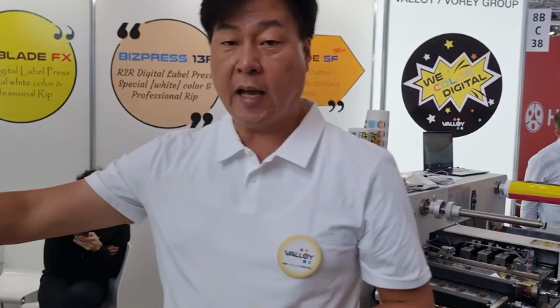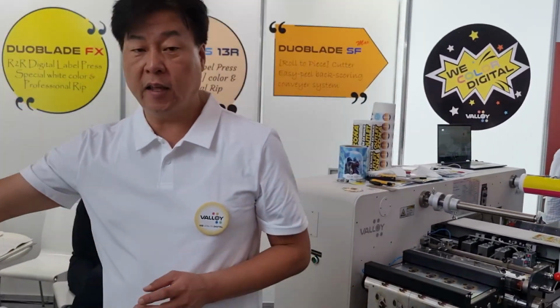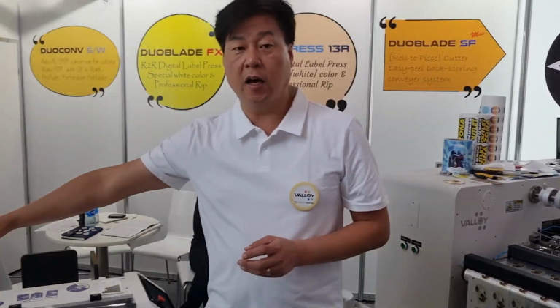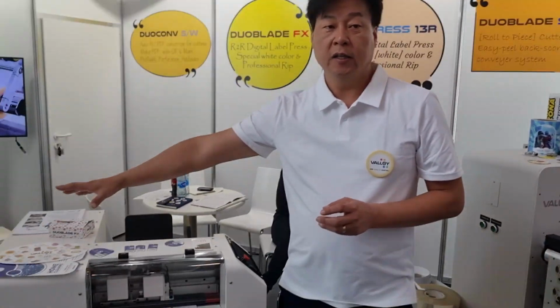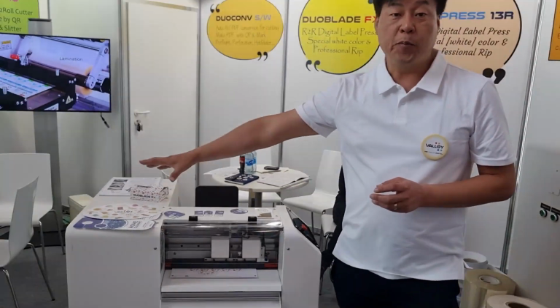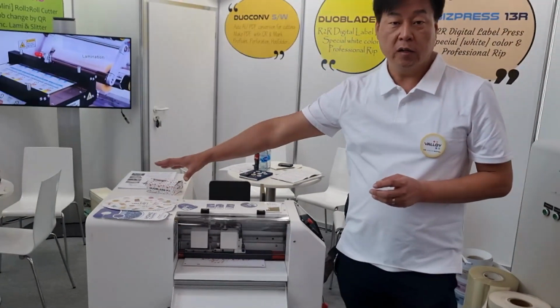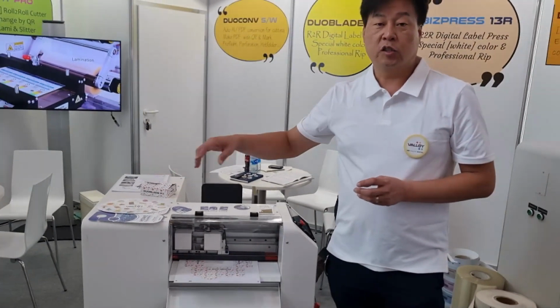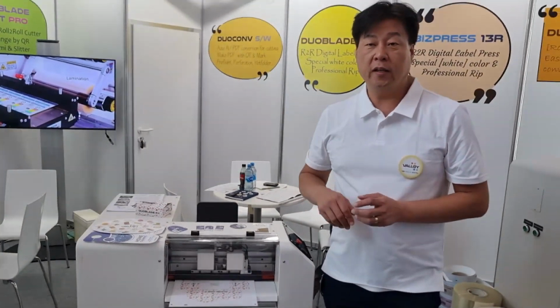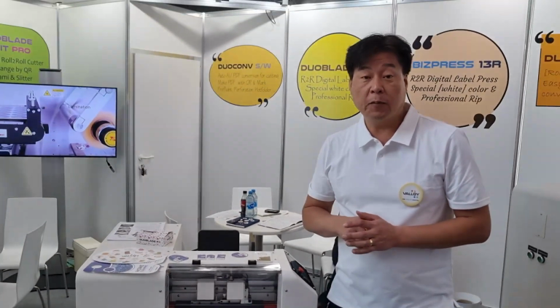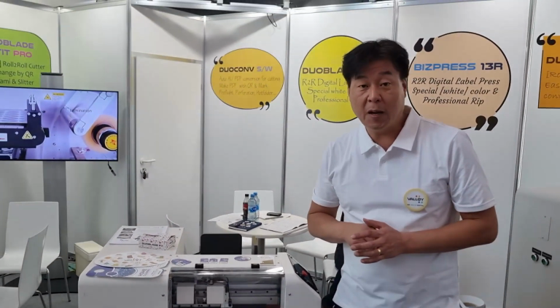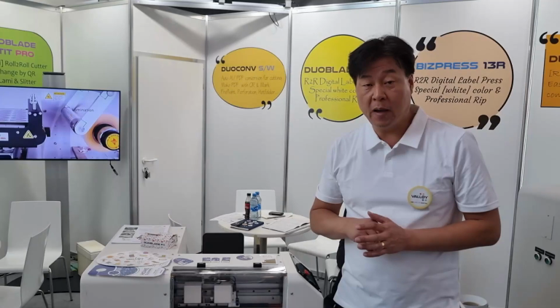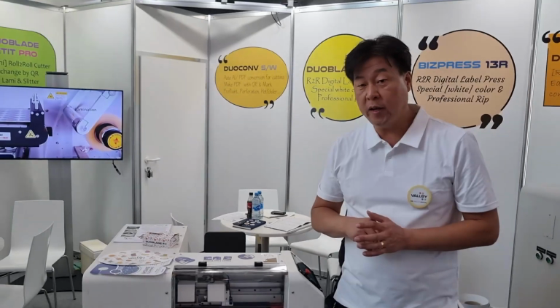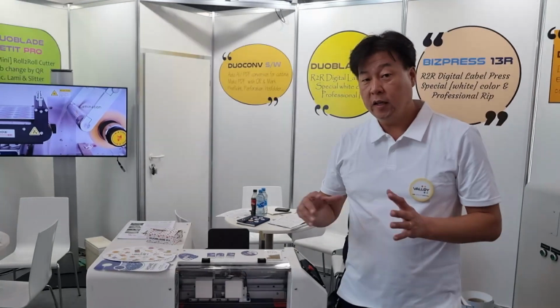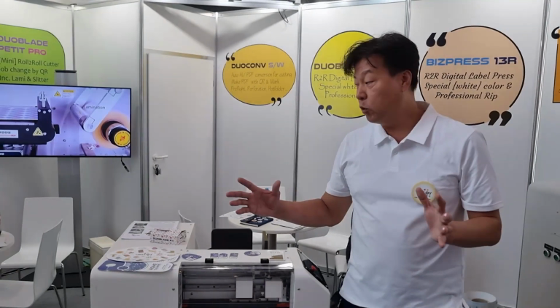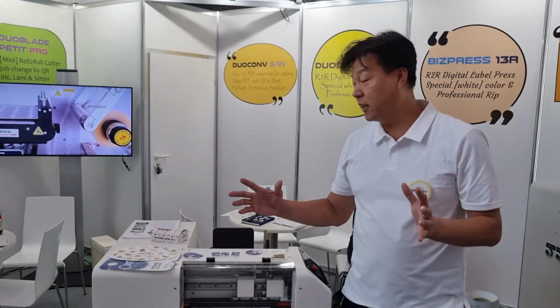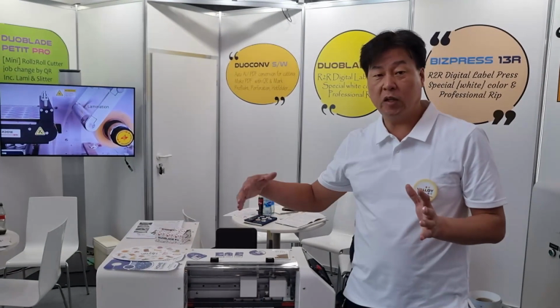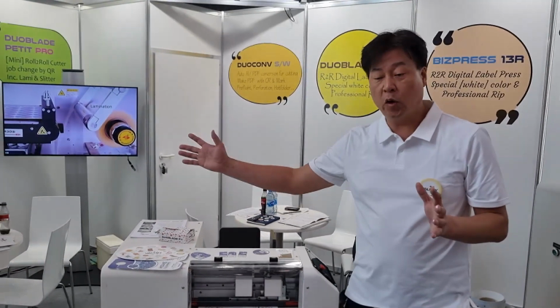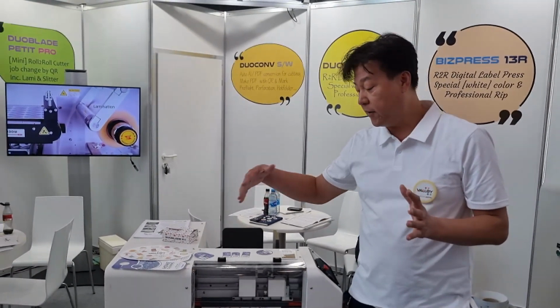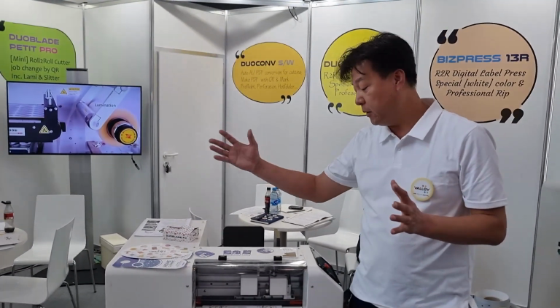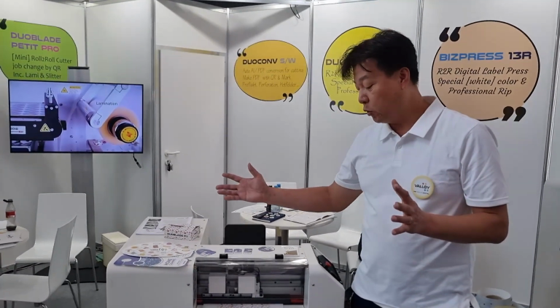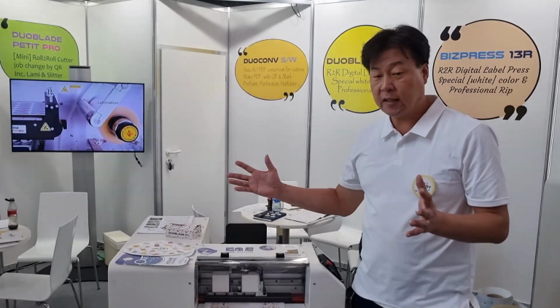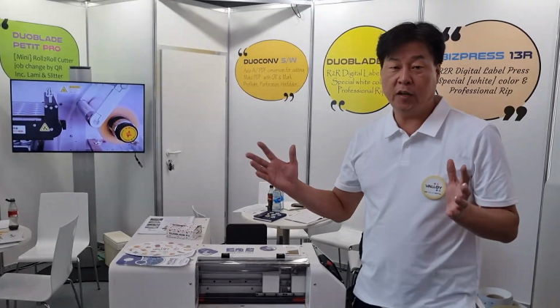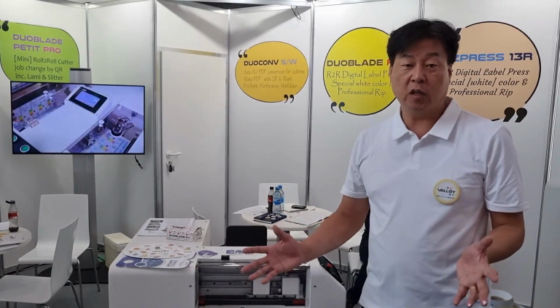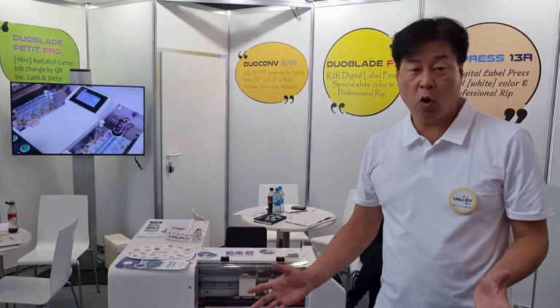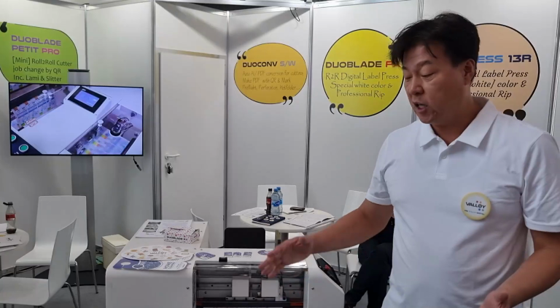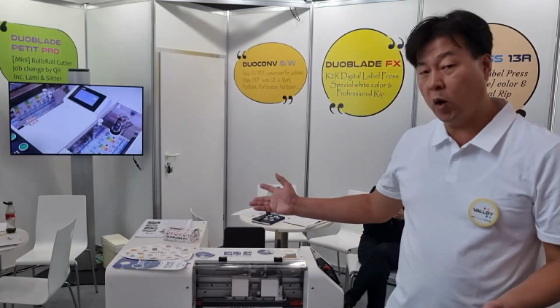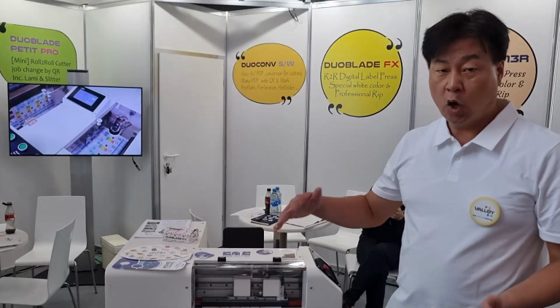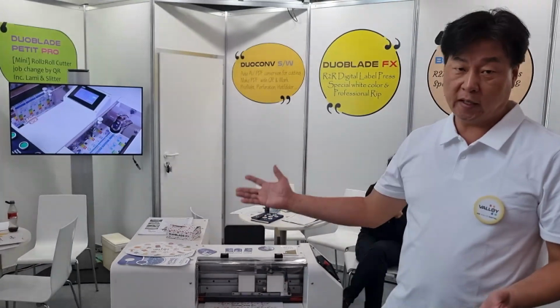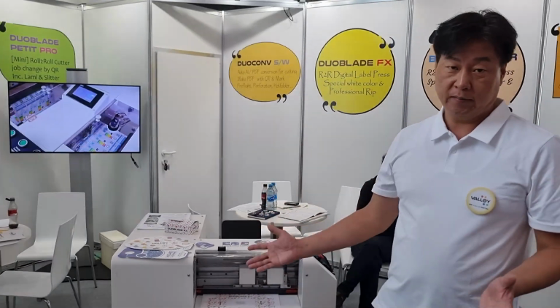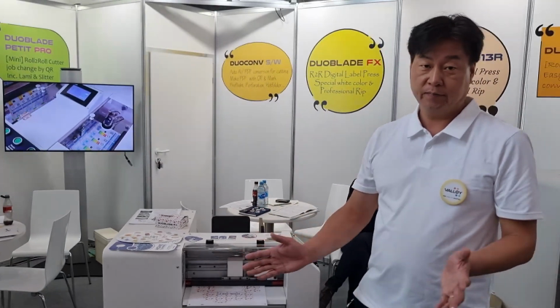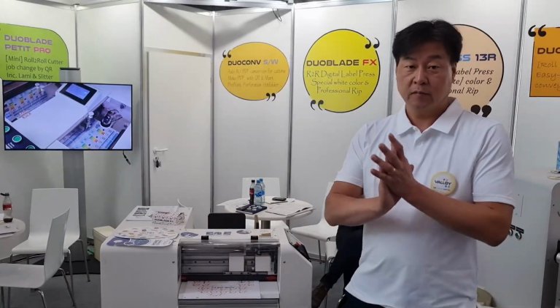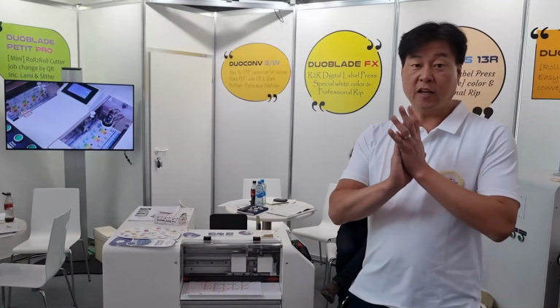Inside, there is a computer storing 64GB of memory. It synchronizes data with the computer every time, so you just scan the screen with a track code and it will run automatically. Thank you.